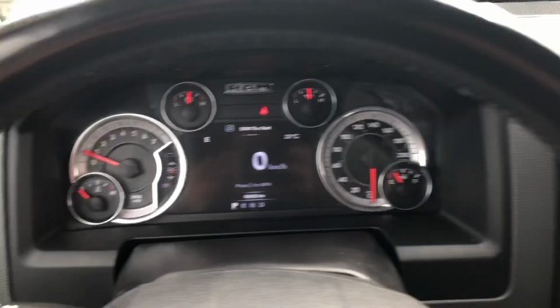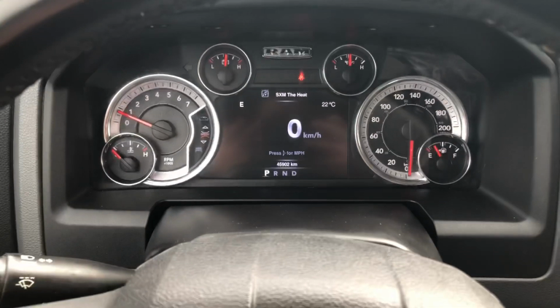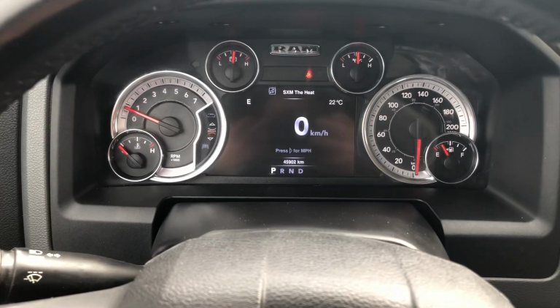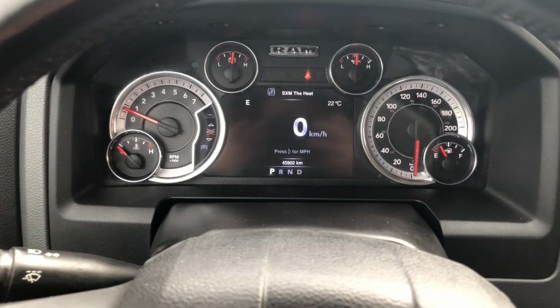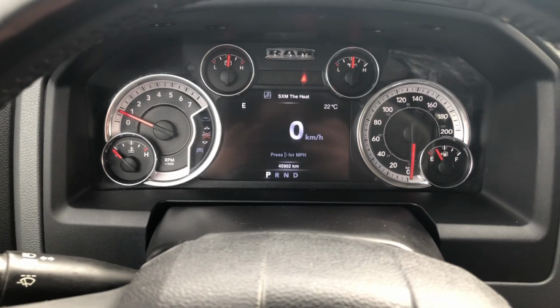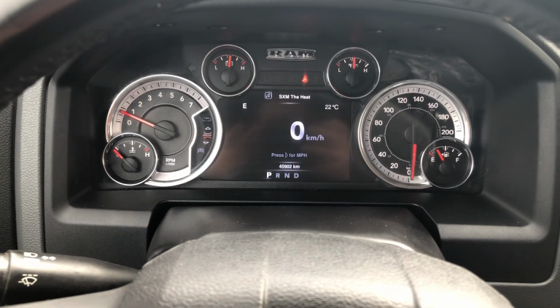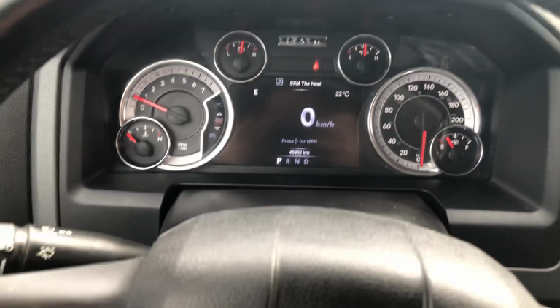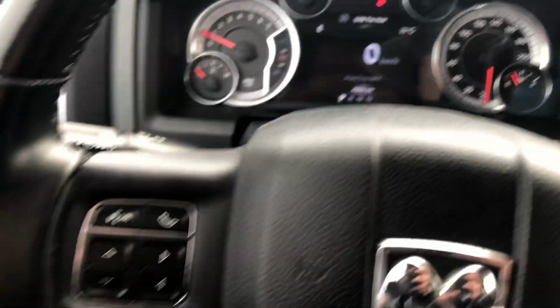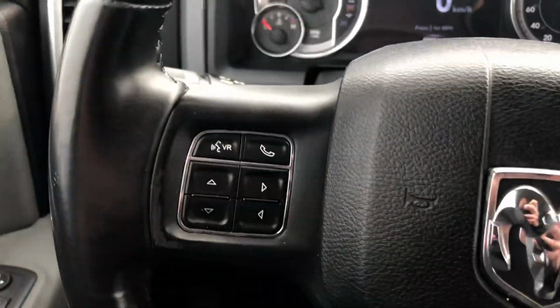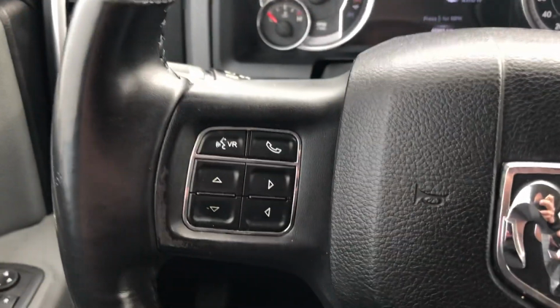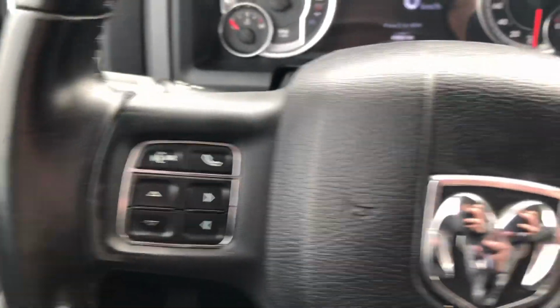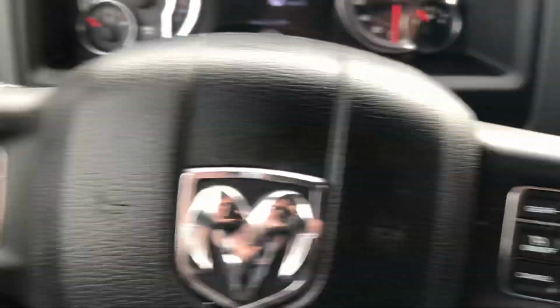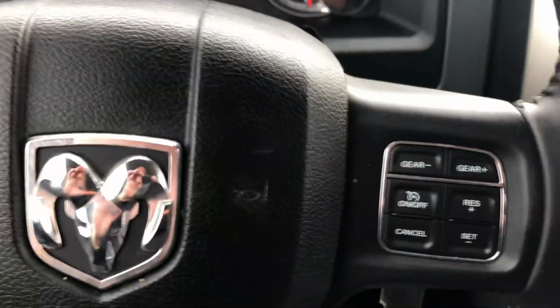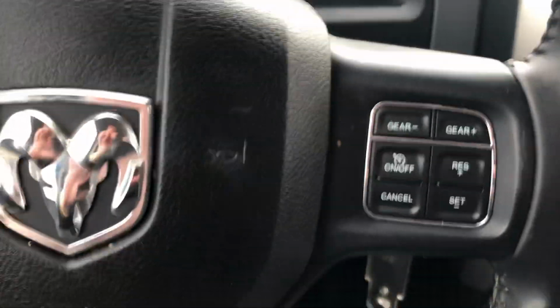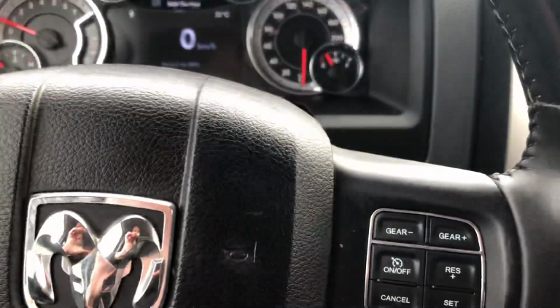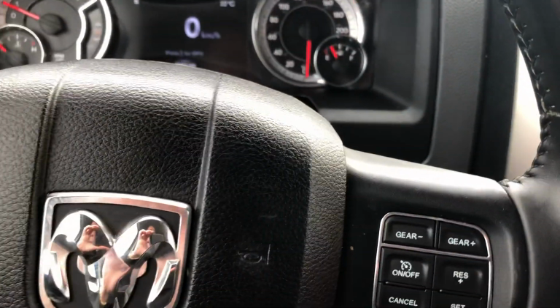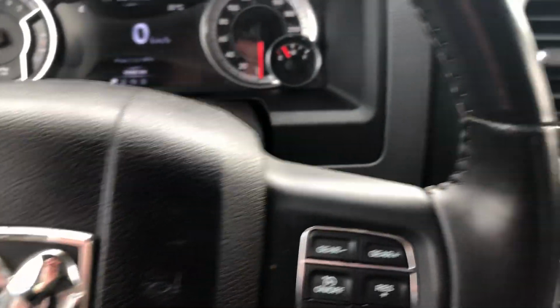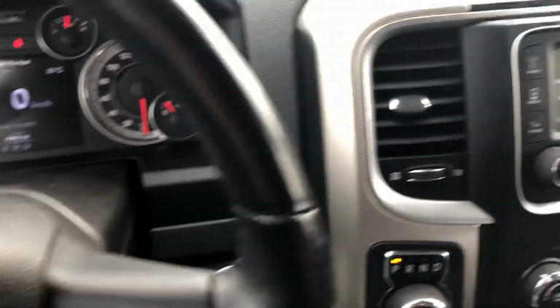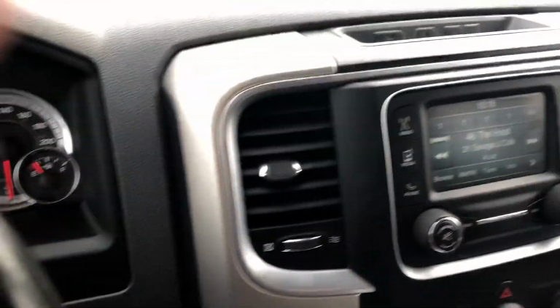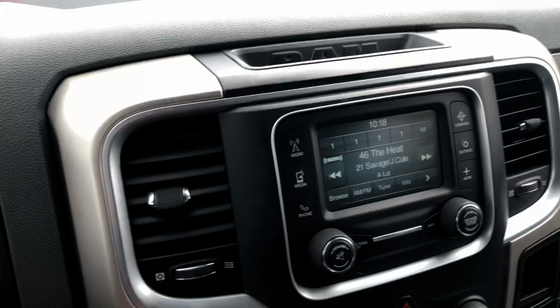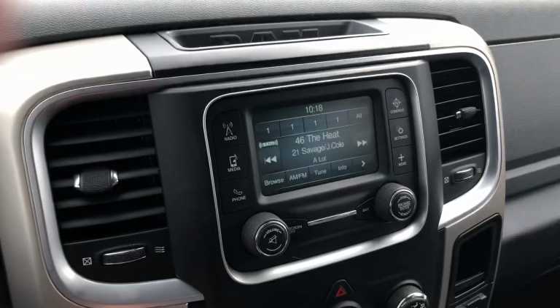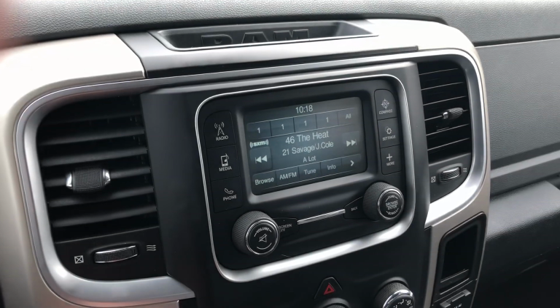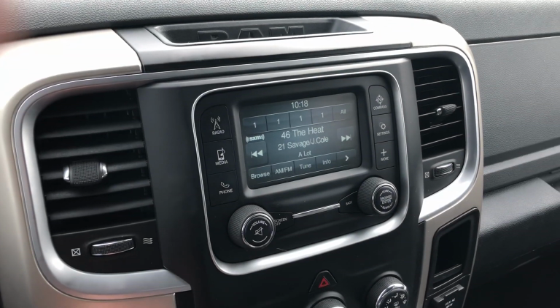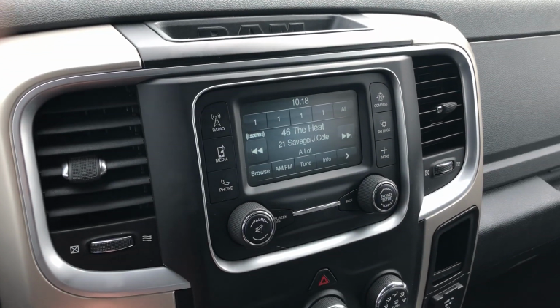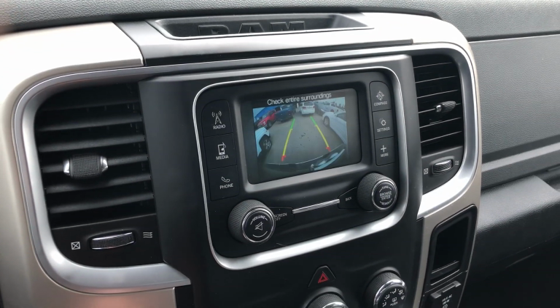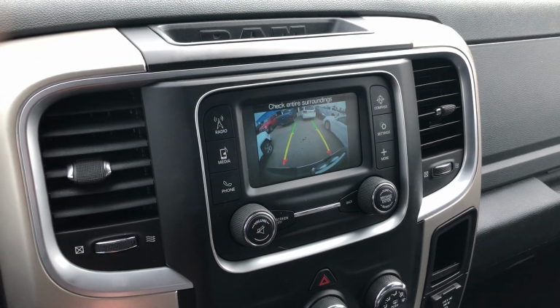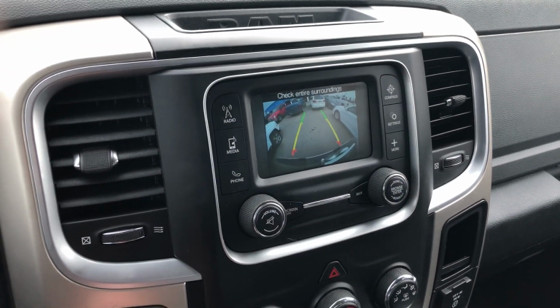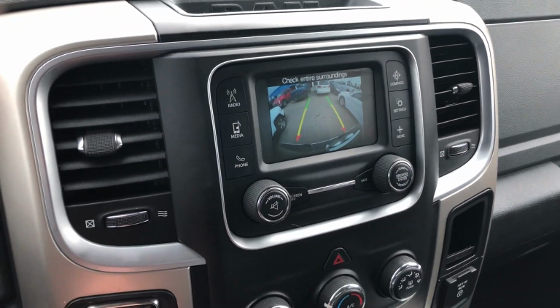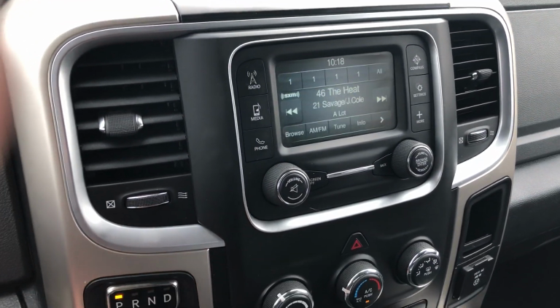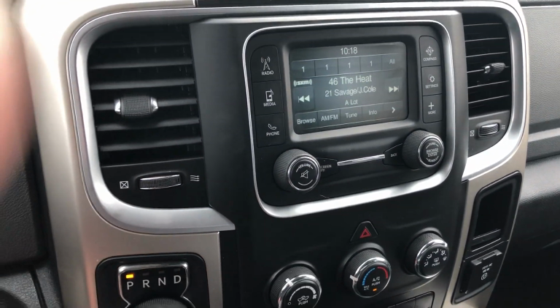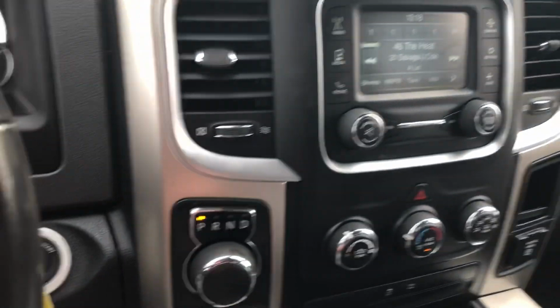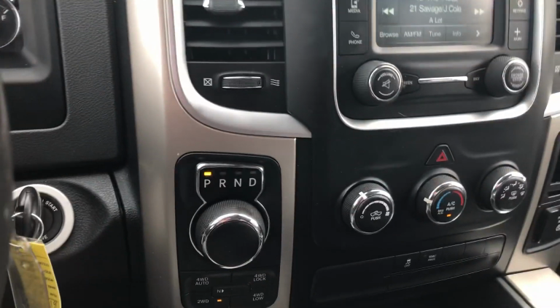This one only has 45,902 kilometers. It's got Bluetooth, cruise, the audio controls in the back of the steering wheel. It's also equipped with the Bluetooth backup camera. It's got the satellite radio.